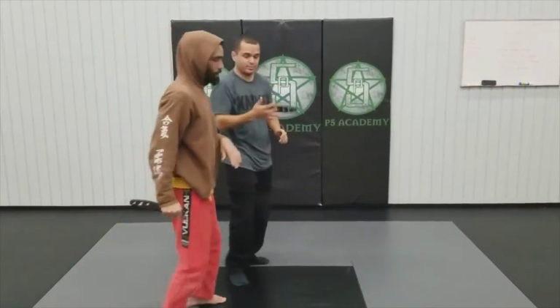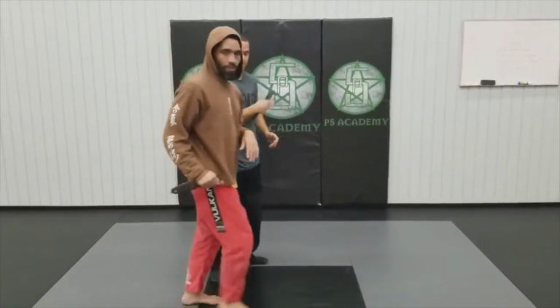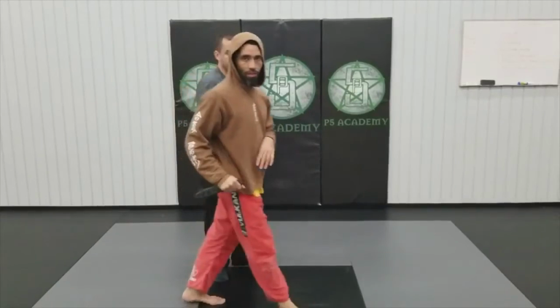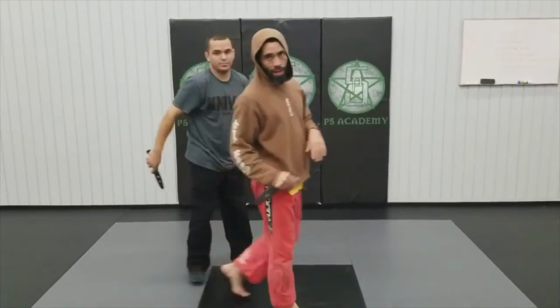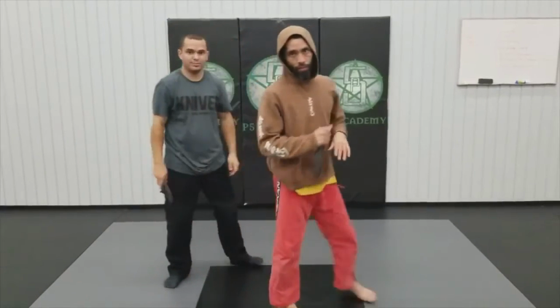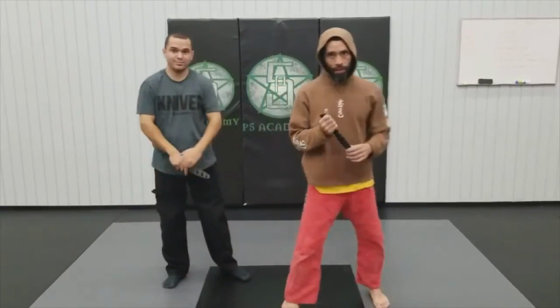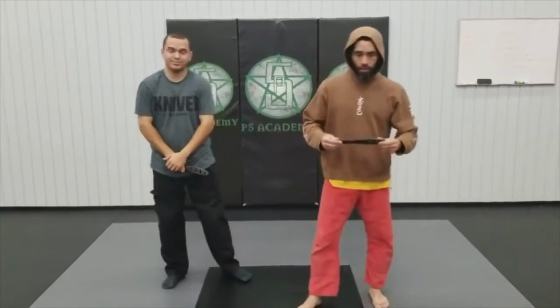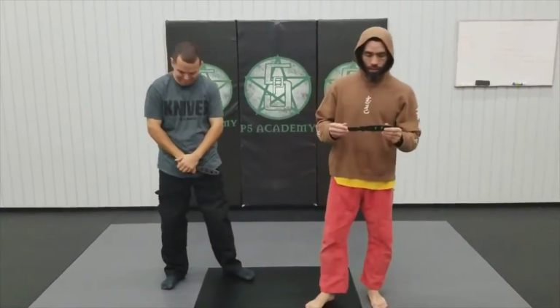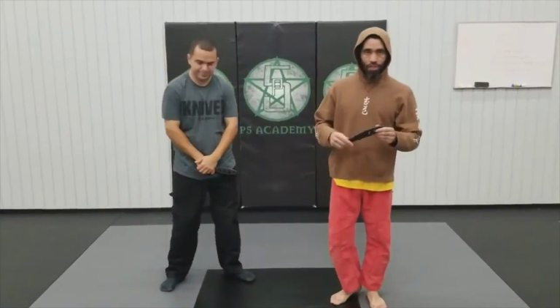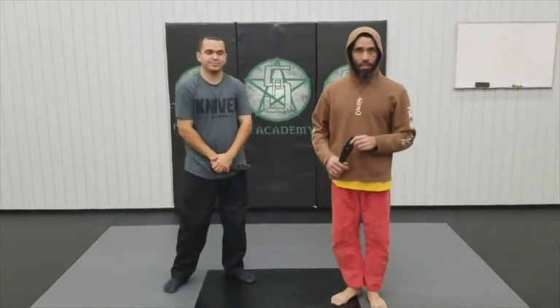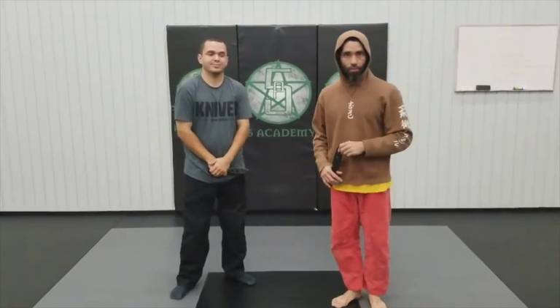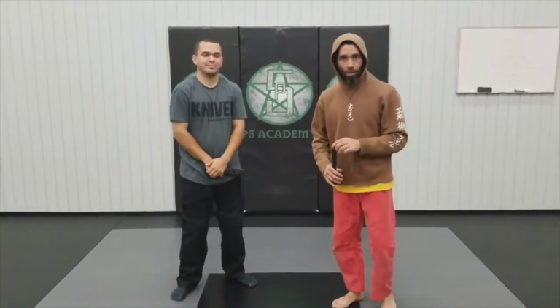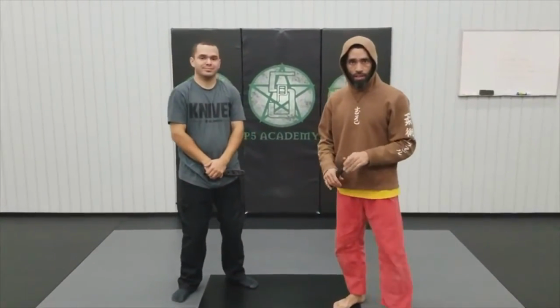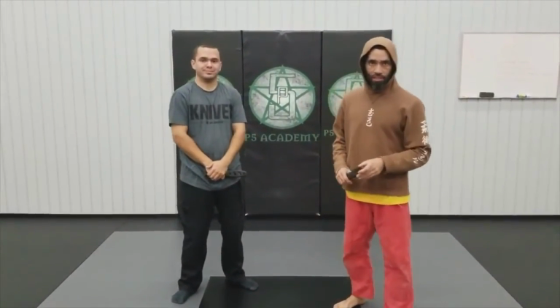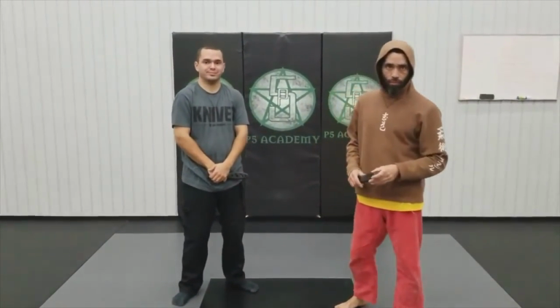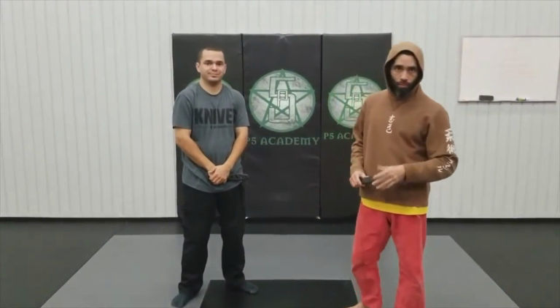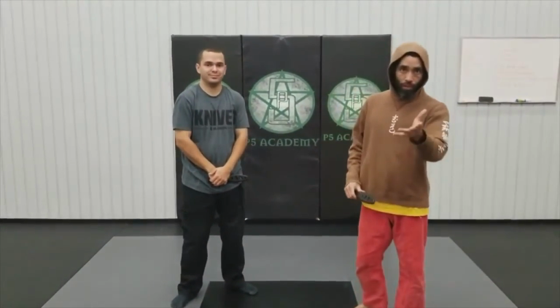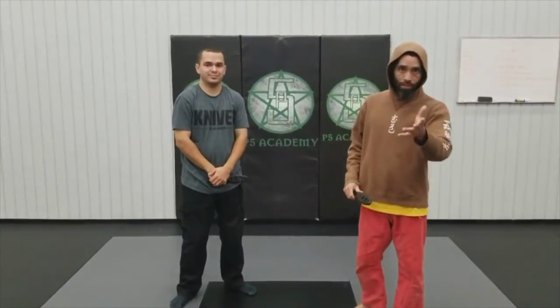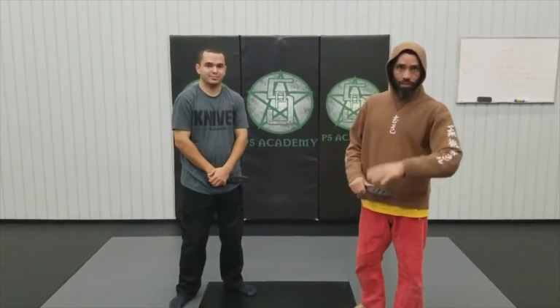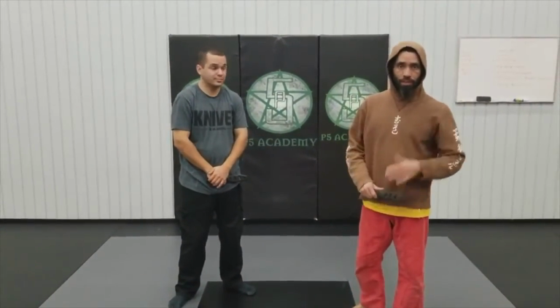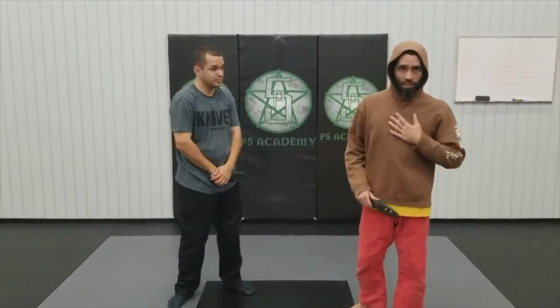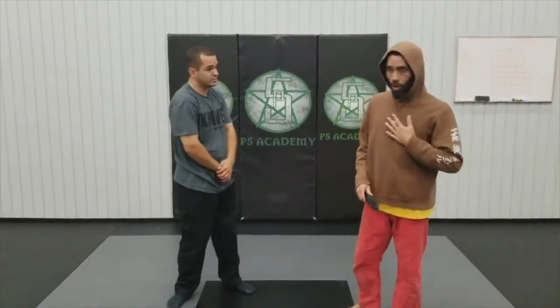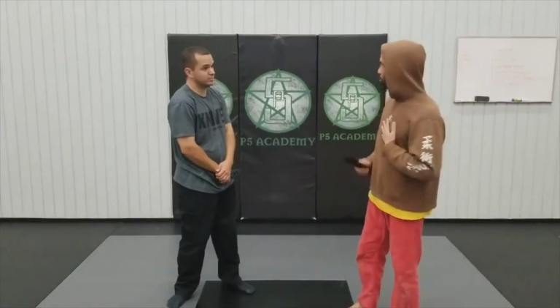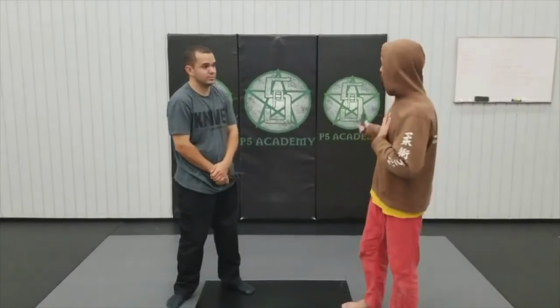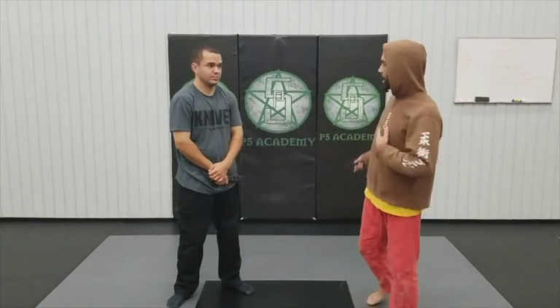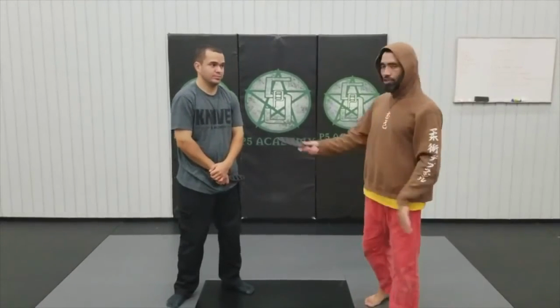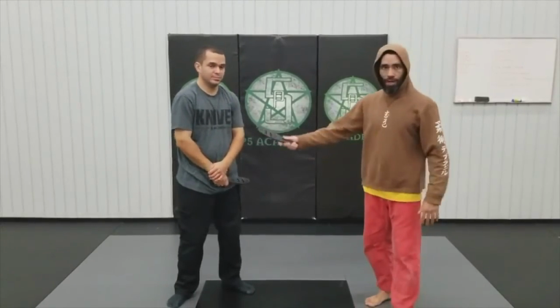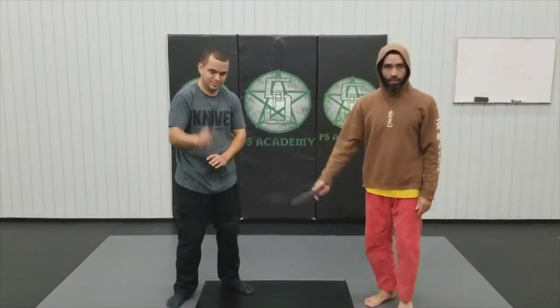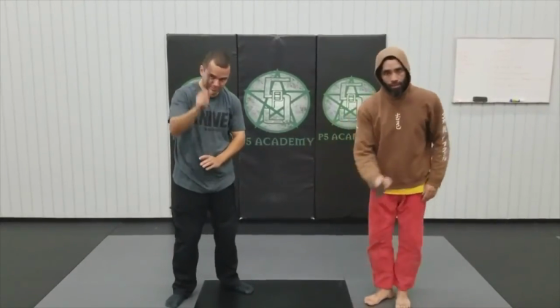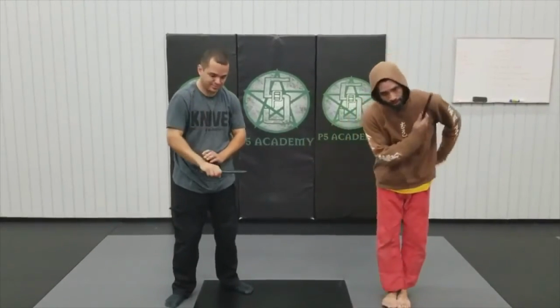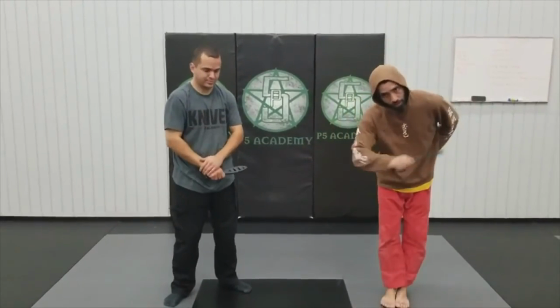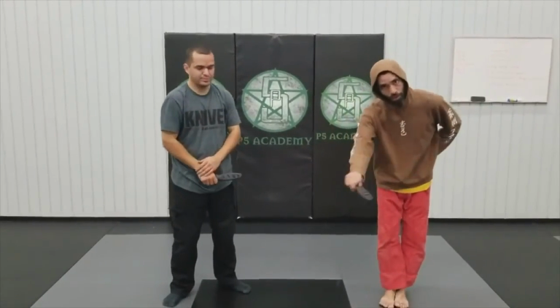So that's what we have — a little knife technique from the Jindowar Knee System from the Philippines. Sensei Palma, P5 Academy, Judge Wagon. Thanks for watching.